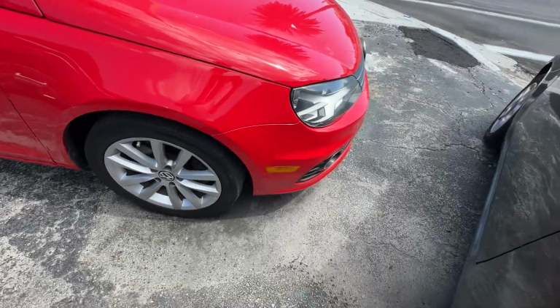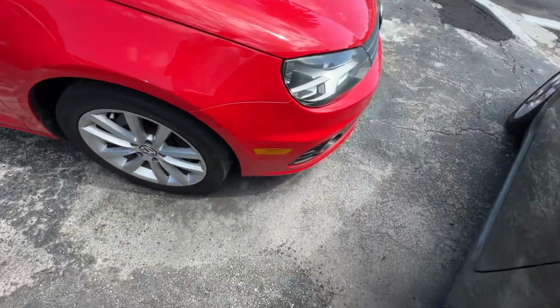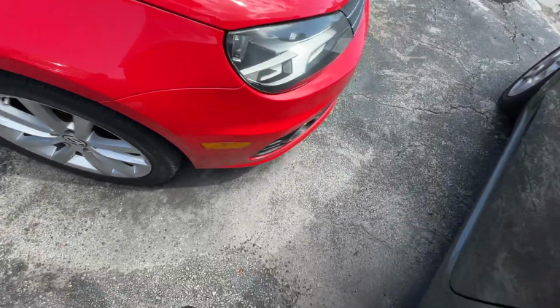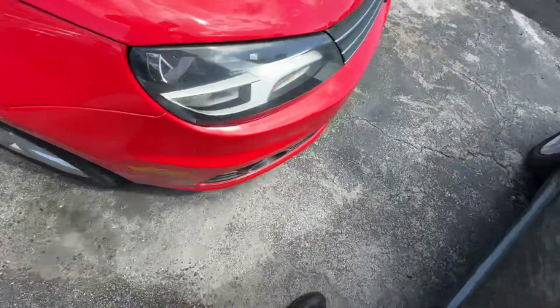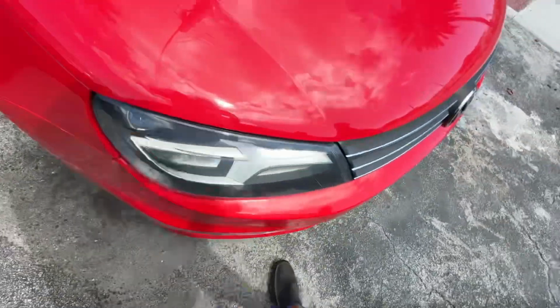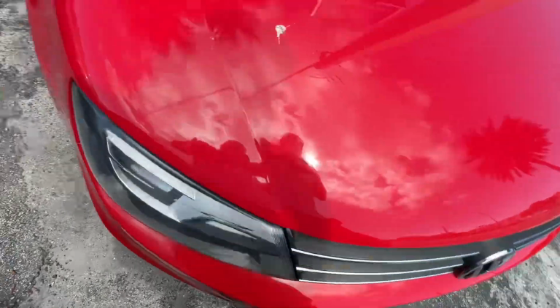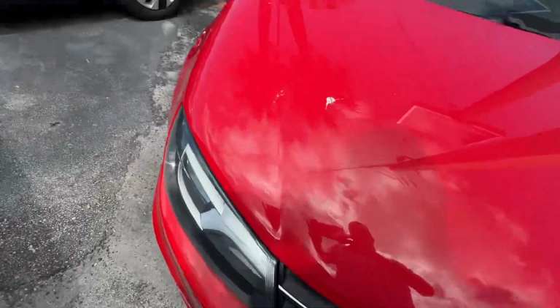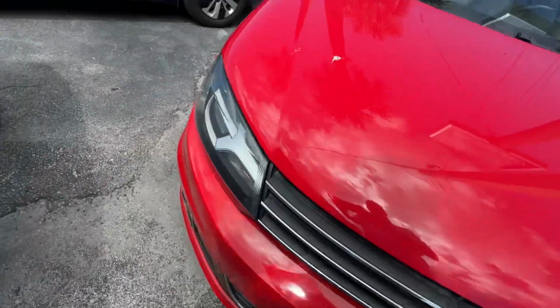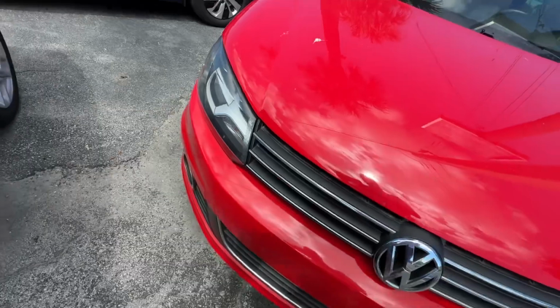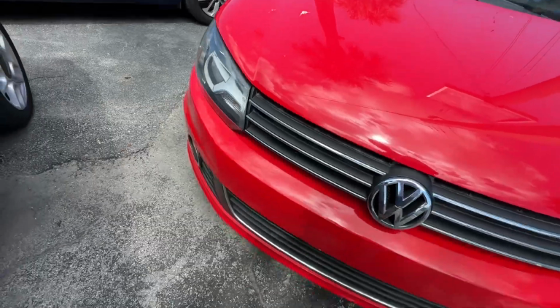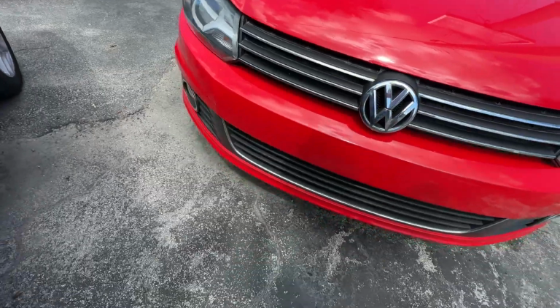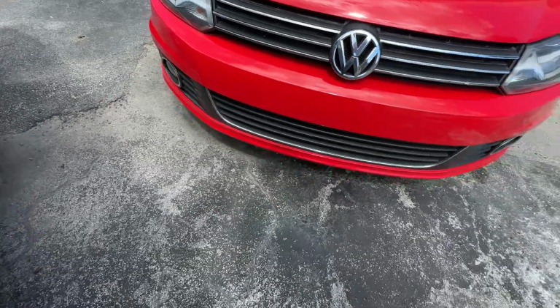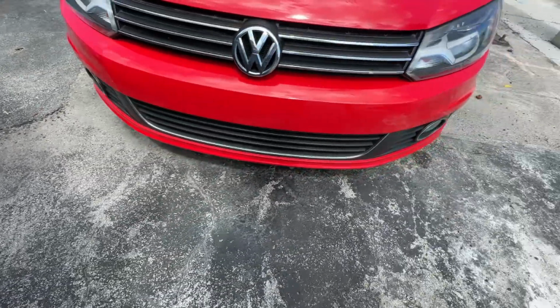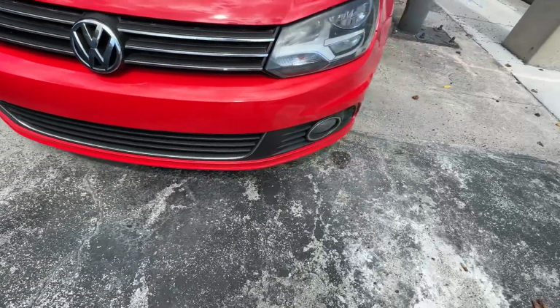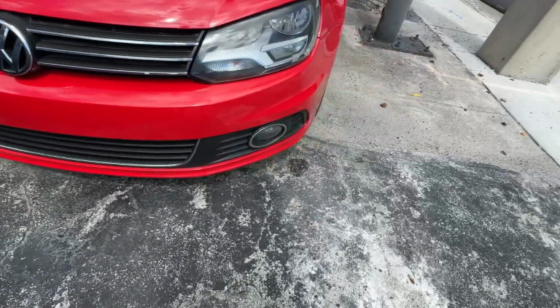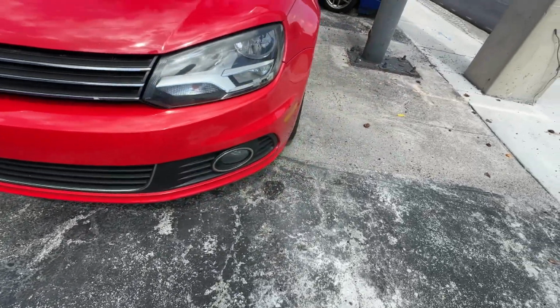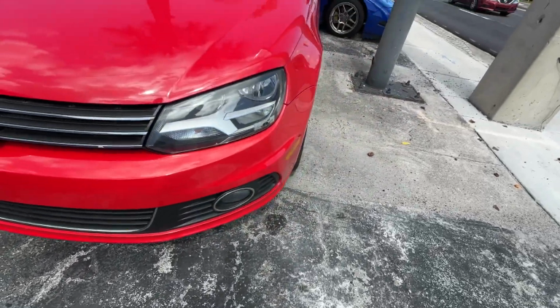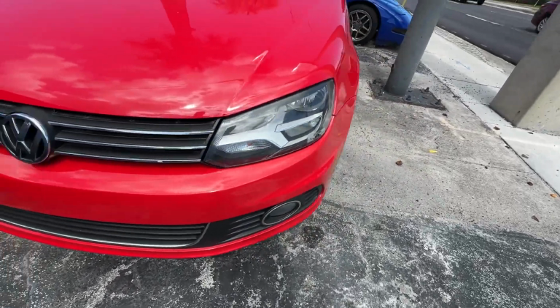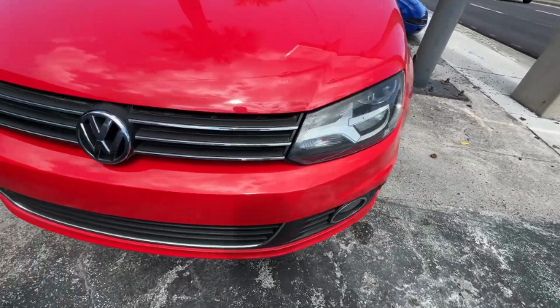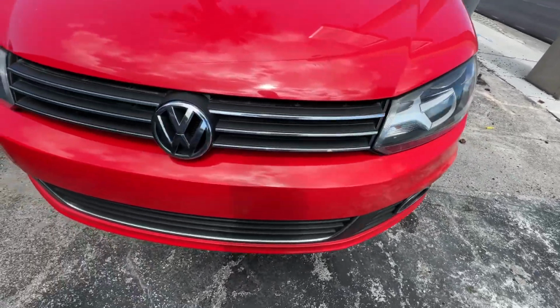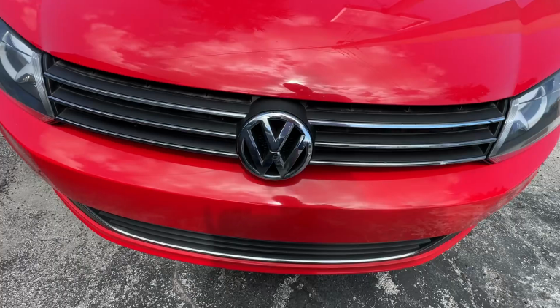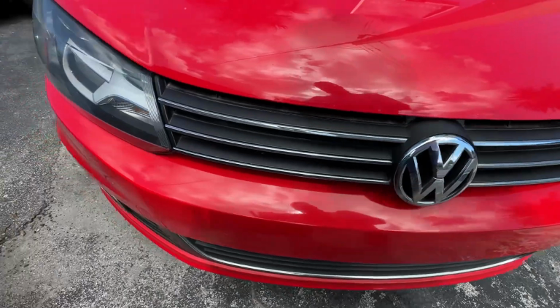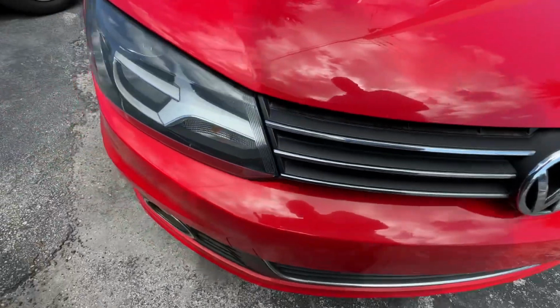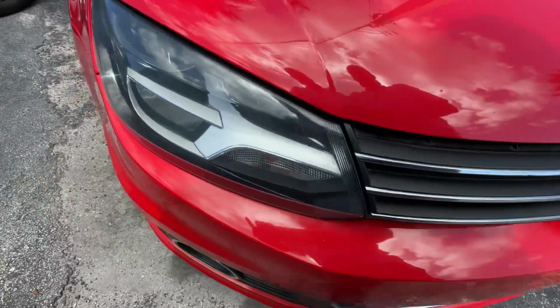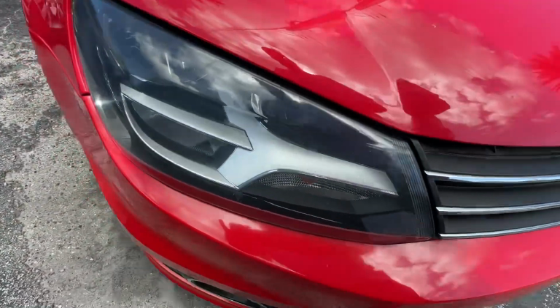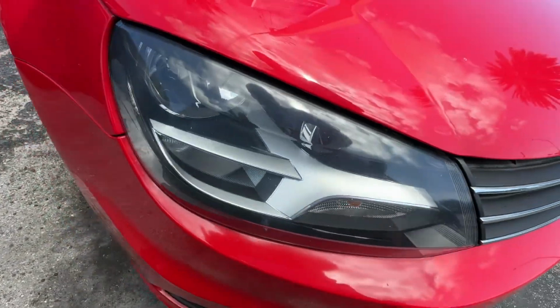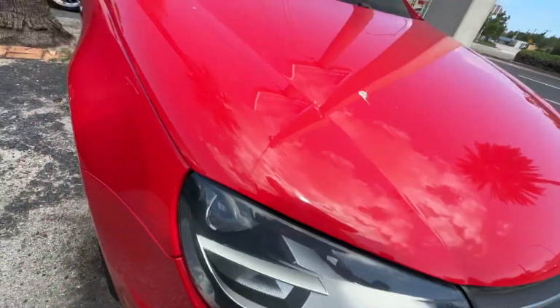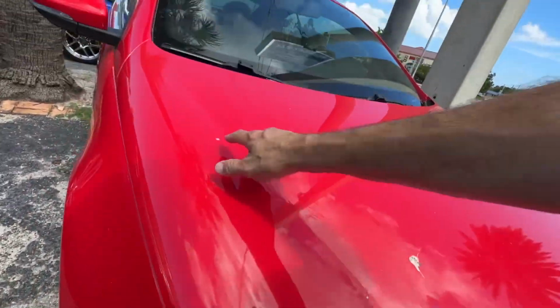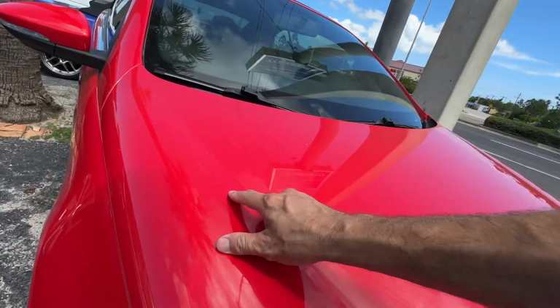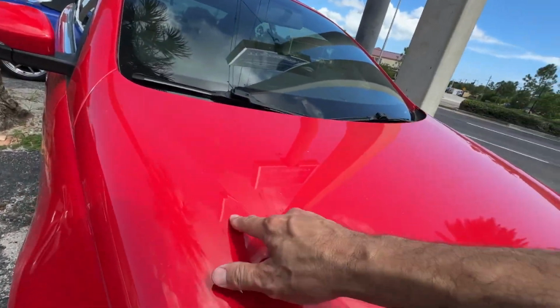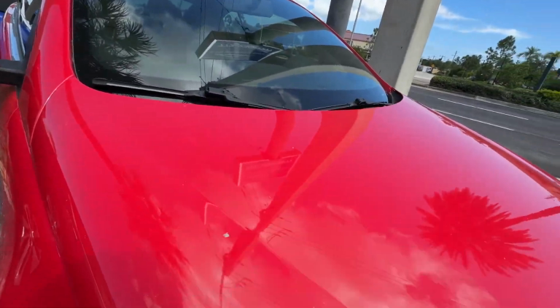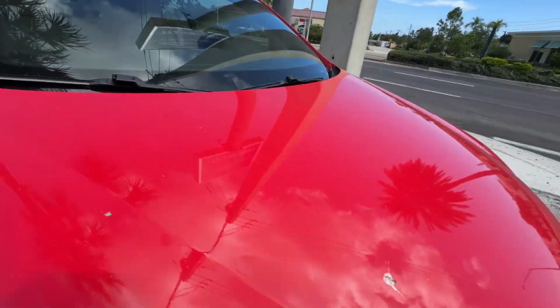Starting with the front bumper — bumper's in great shape. Headlight's in really good shape. Grille looks good. Second headlight looks good. You do have a chip right there.